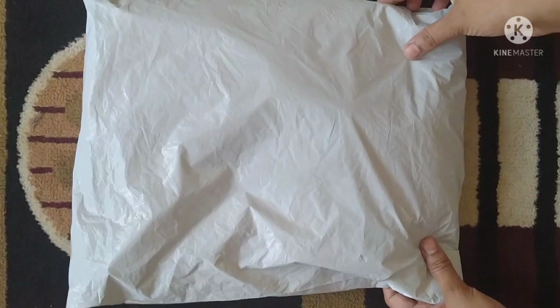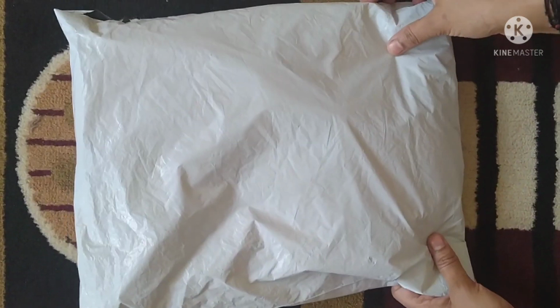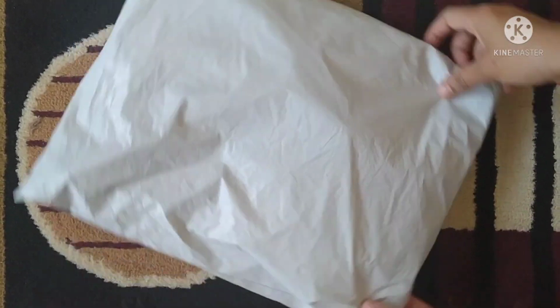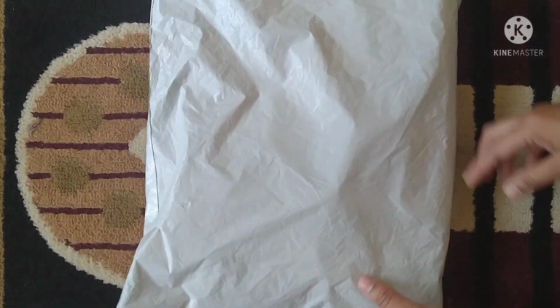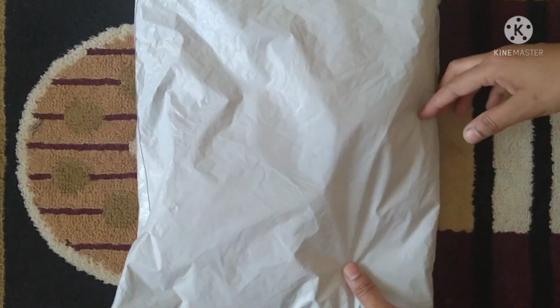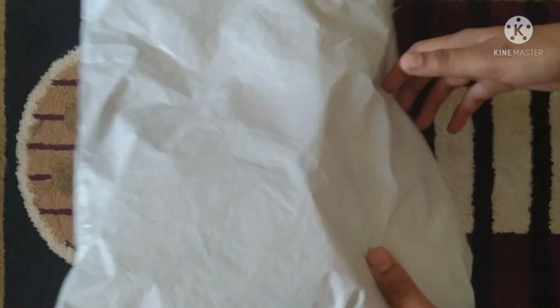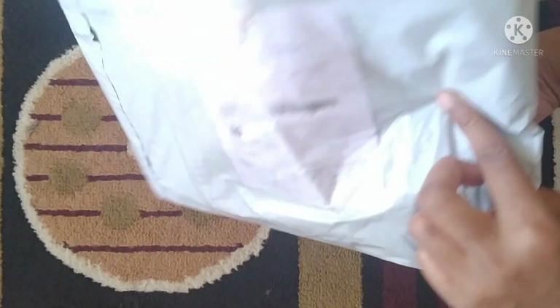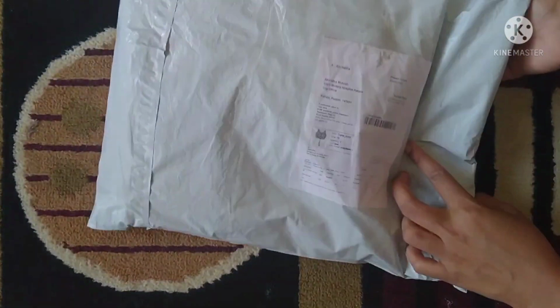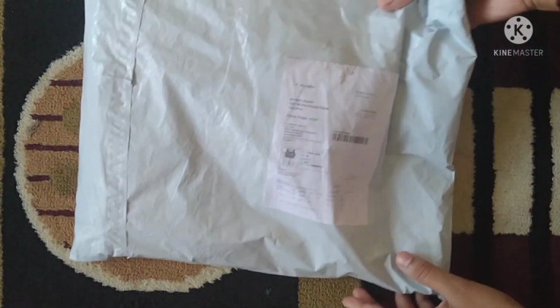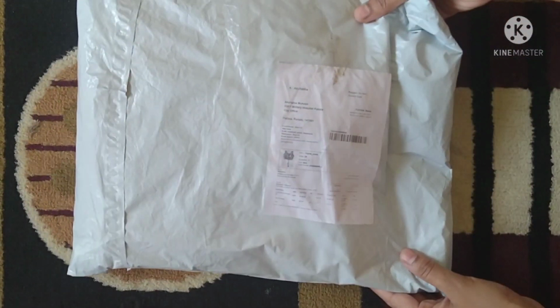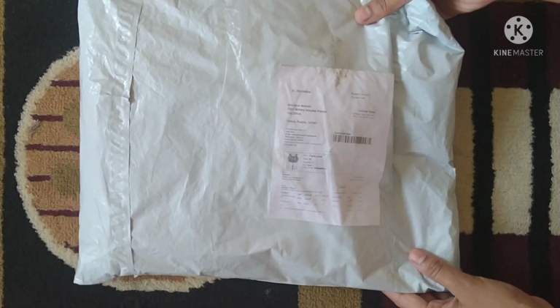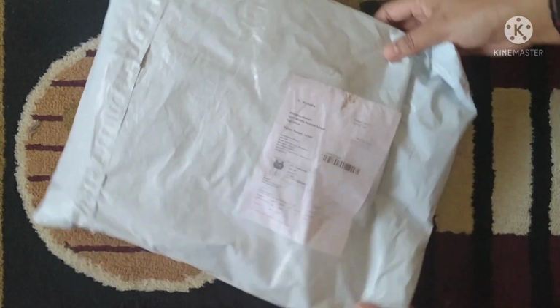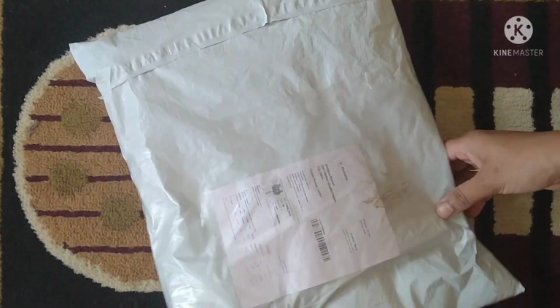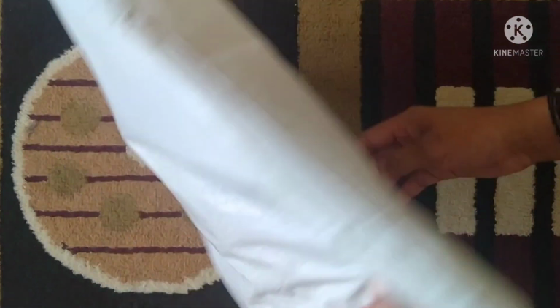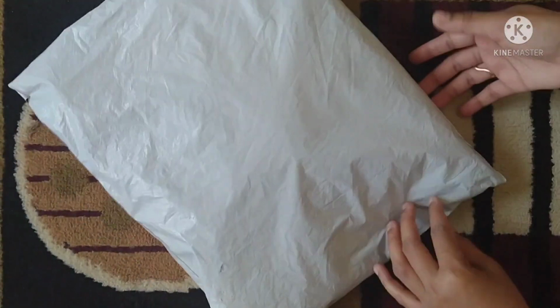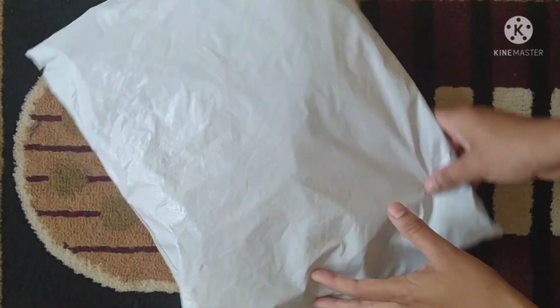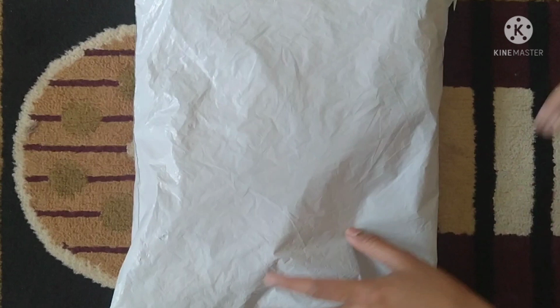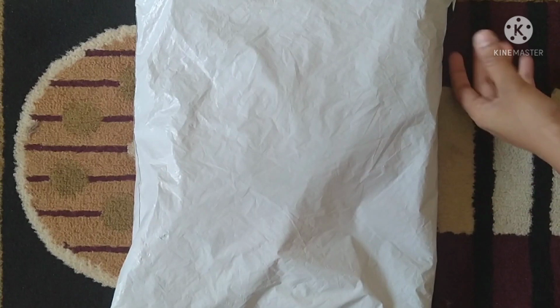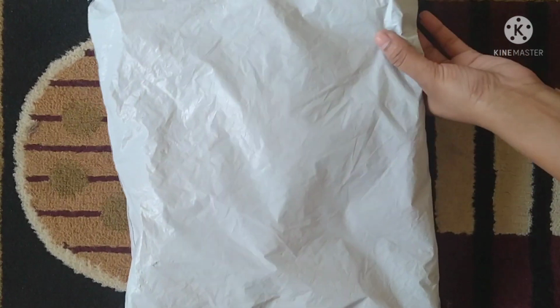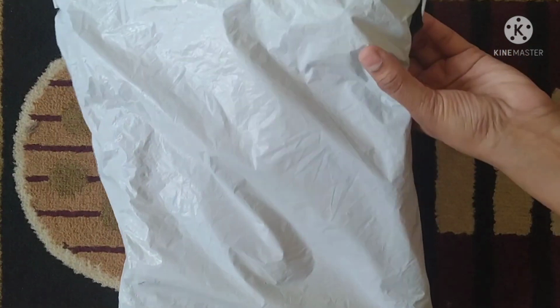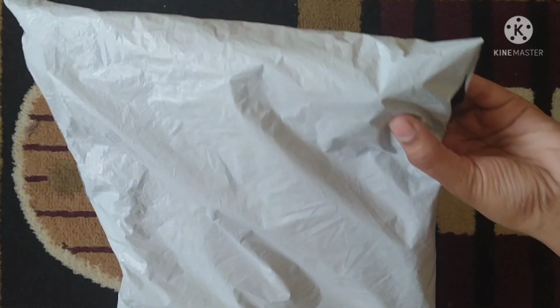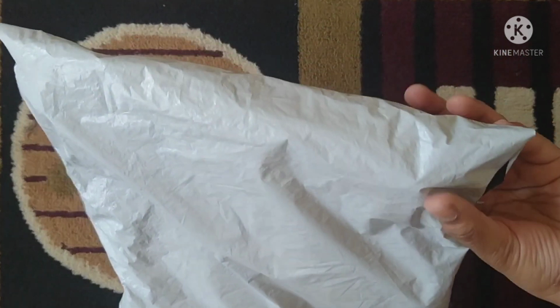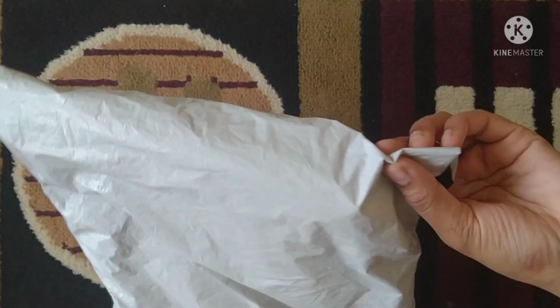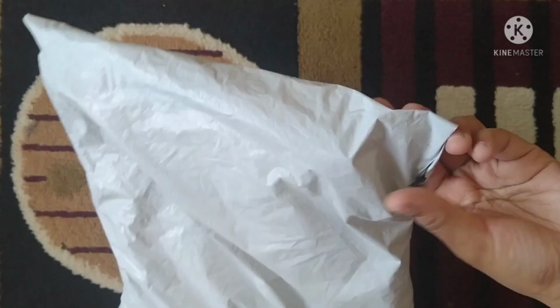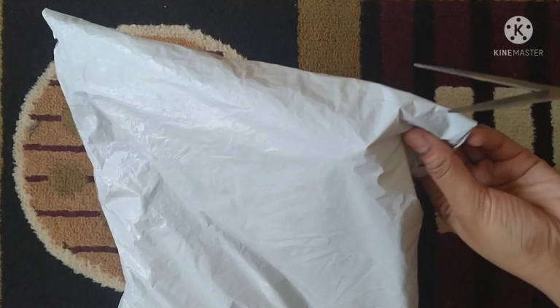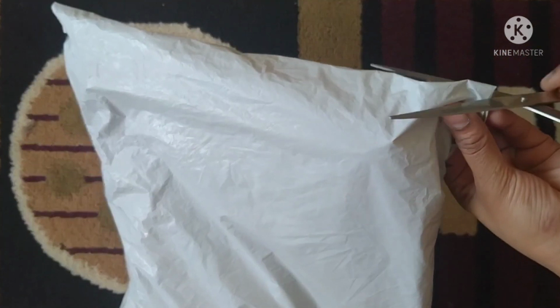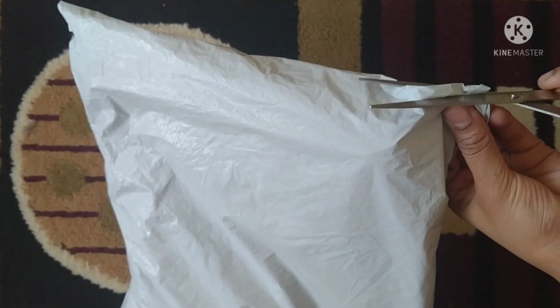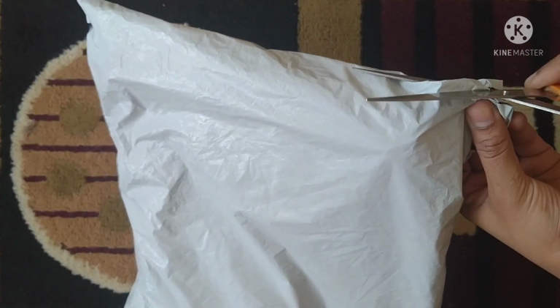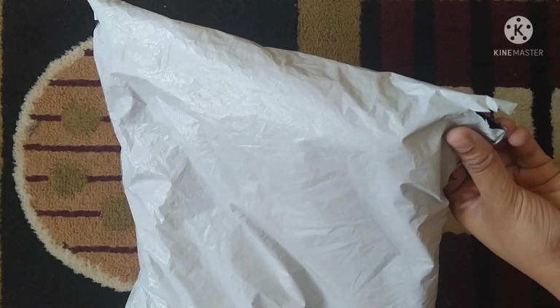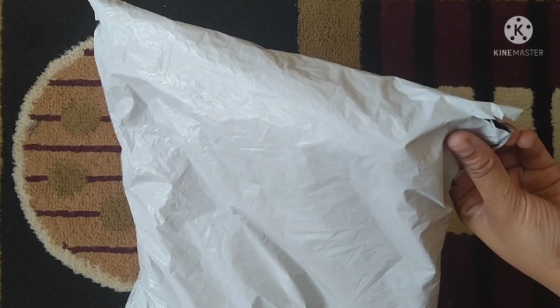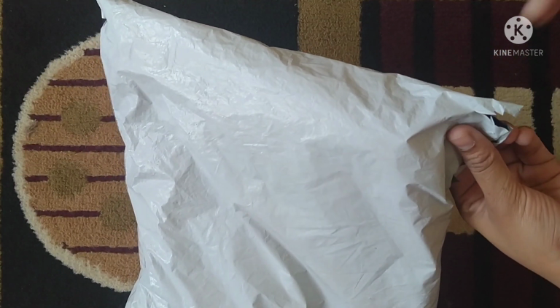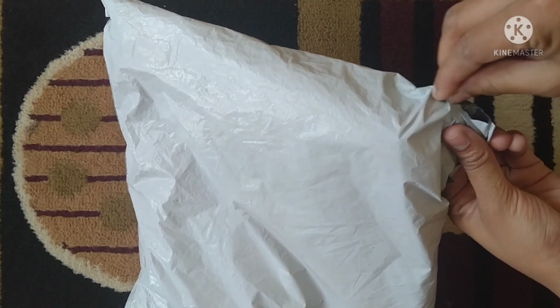Hi friends, welcome or welcome back to my channel. I am Preeti, and this is the Akshatan channel. We are in beautiful Canada, welcome to my channel. This is an unboxing video.